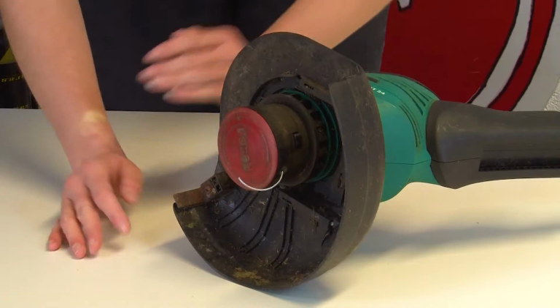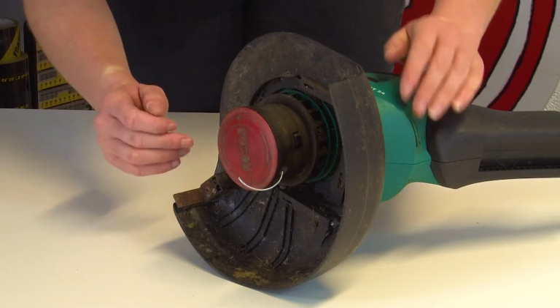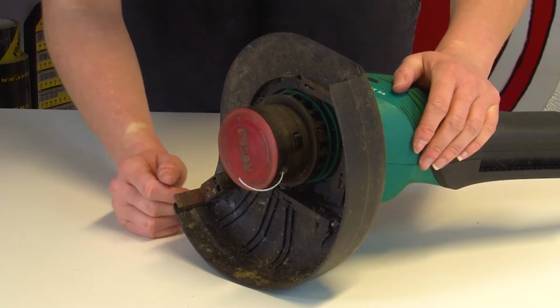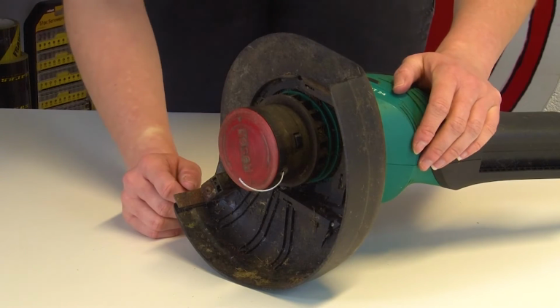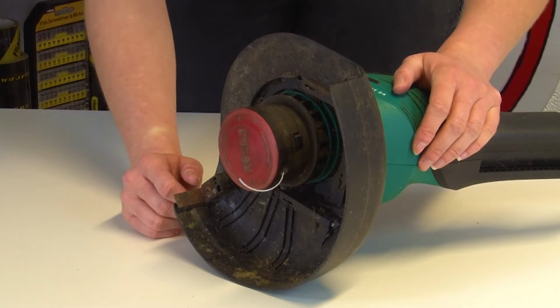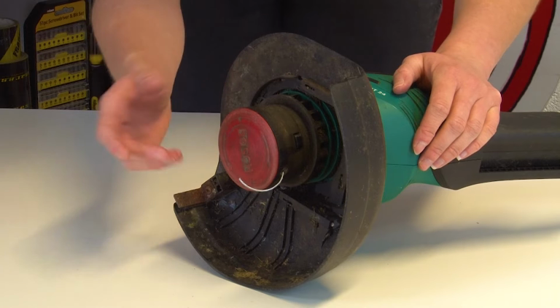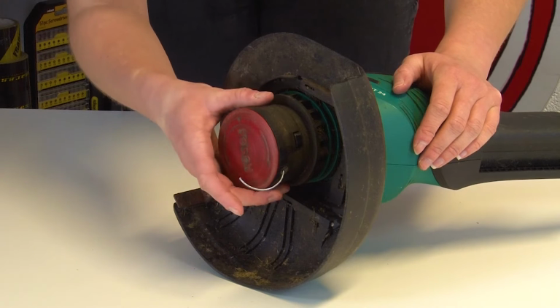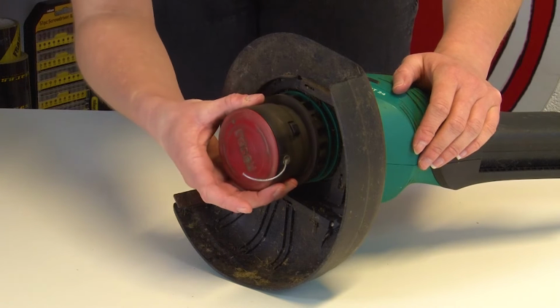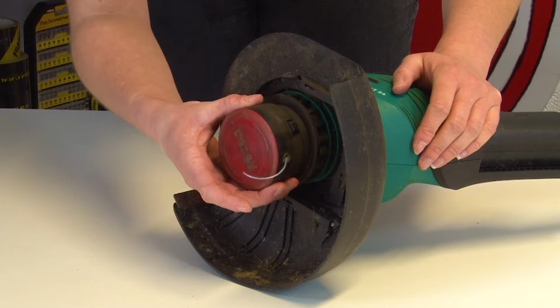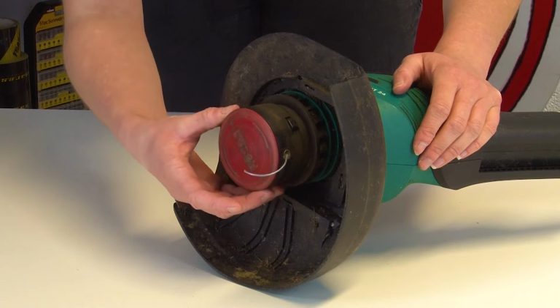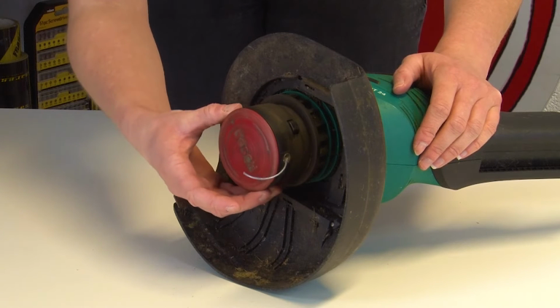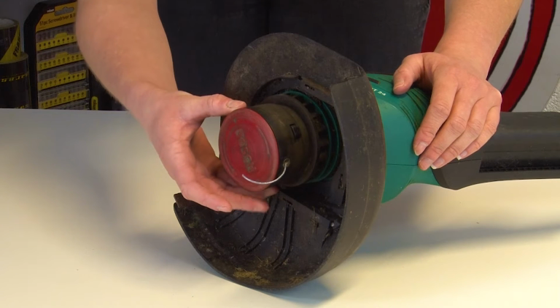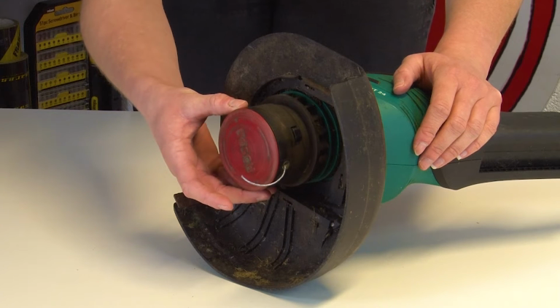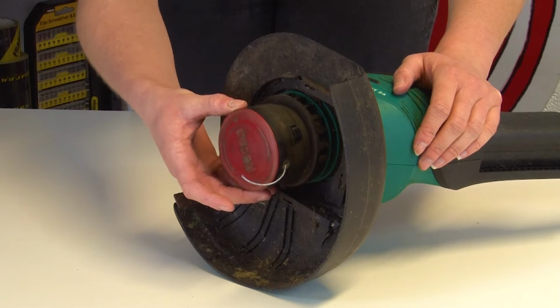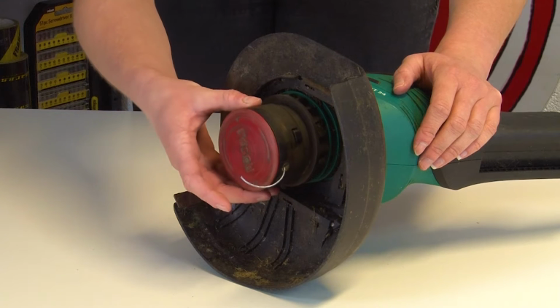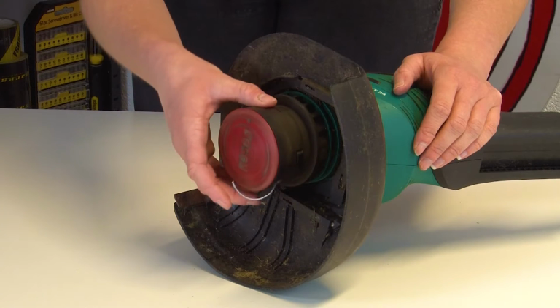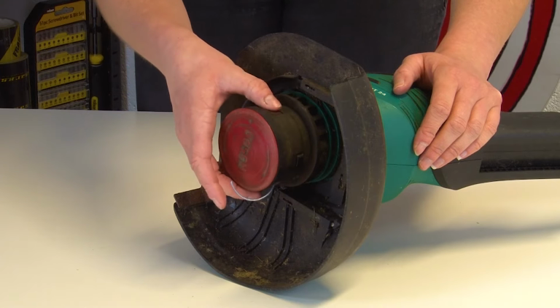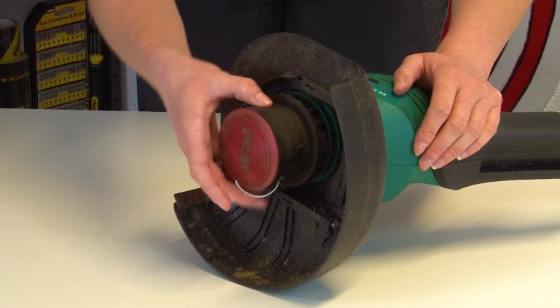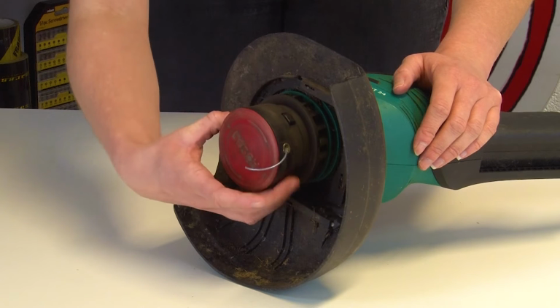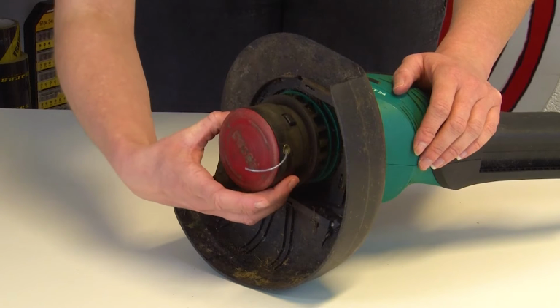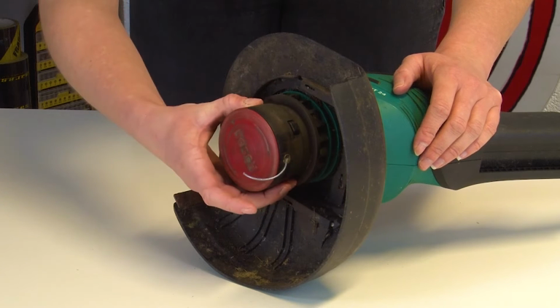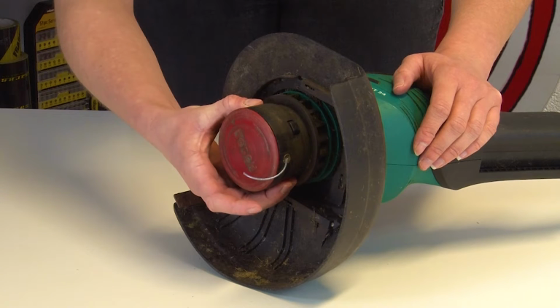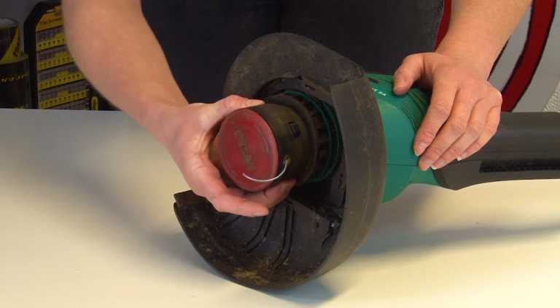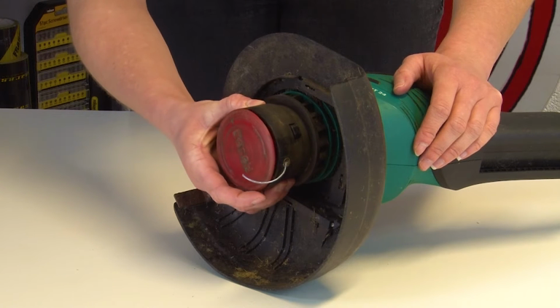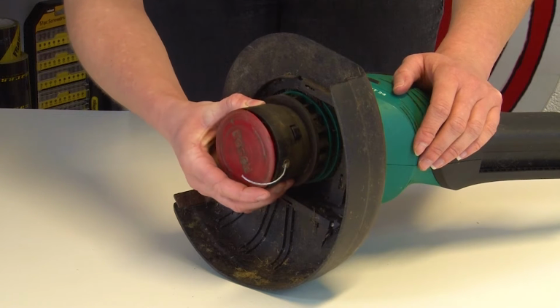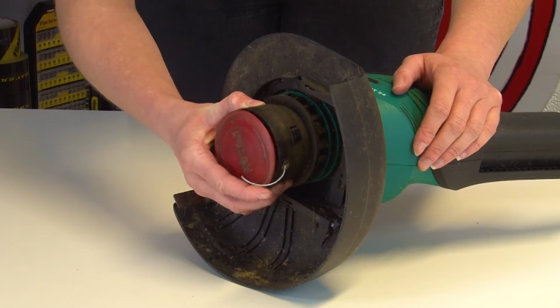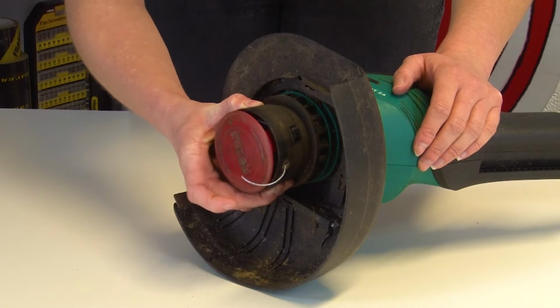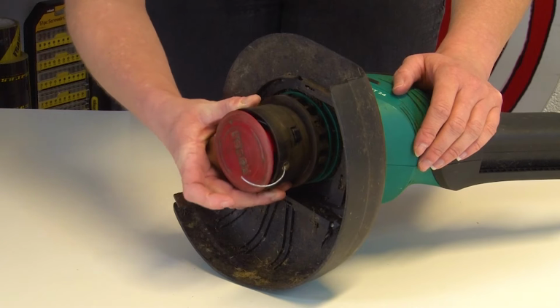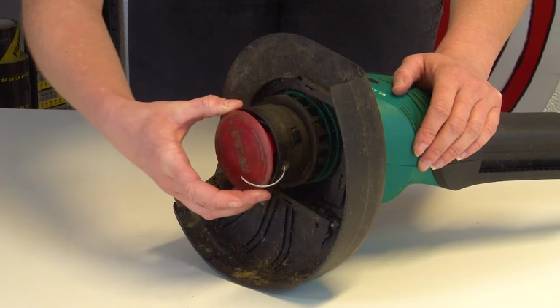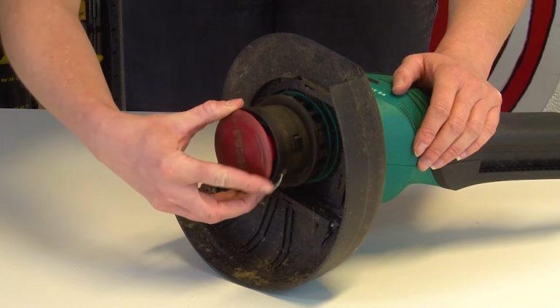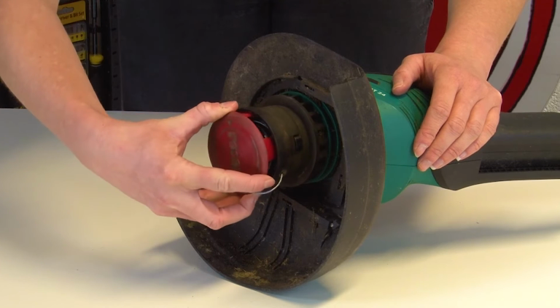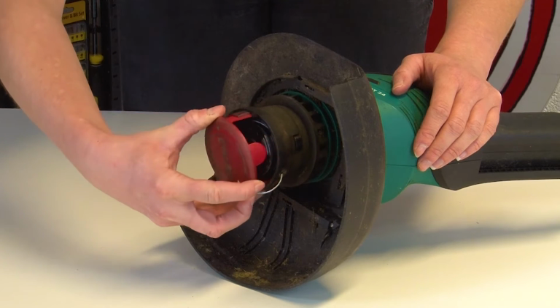To work out what the problem is, you'll first need to access the trimmer spool and line. You can do this by removing the spool cover, which you do by pressing the two tabs on either side of the trimmer head at the same time. You can then gently pull the spool cover upwards and lift it off the spool.